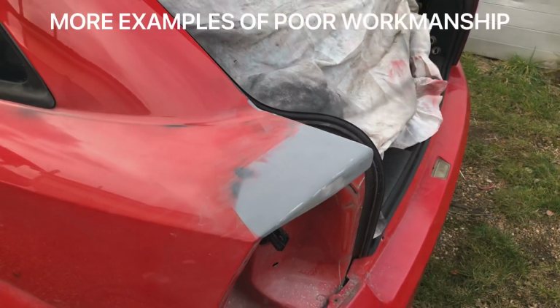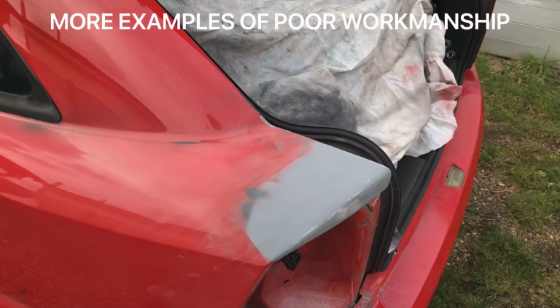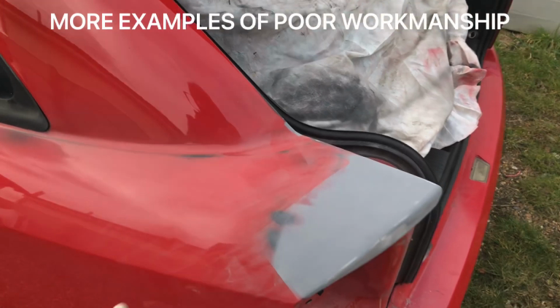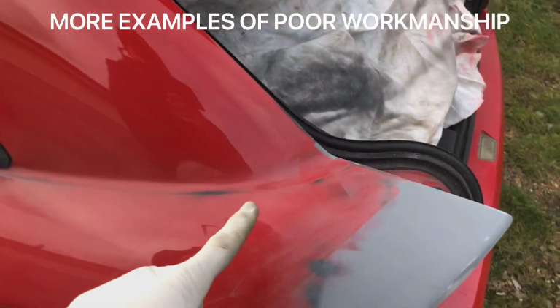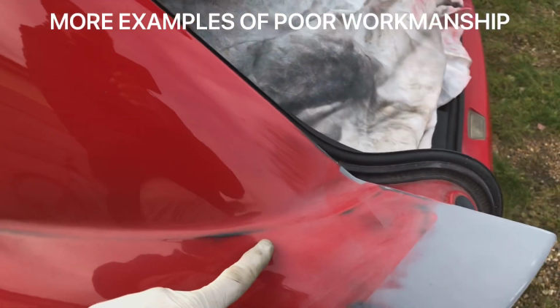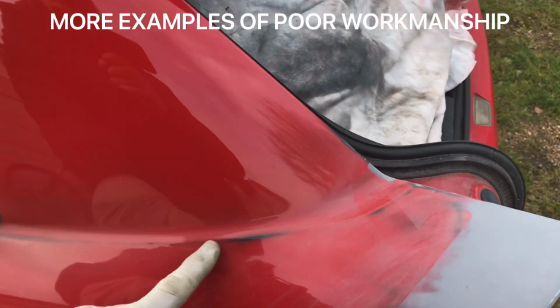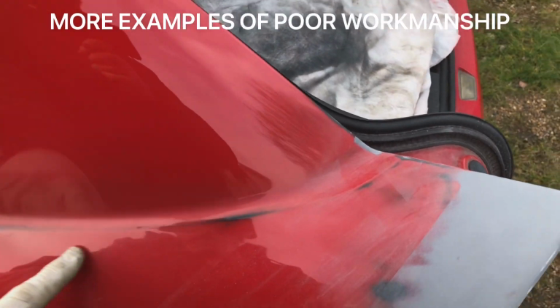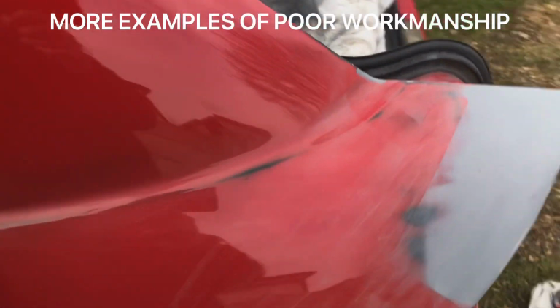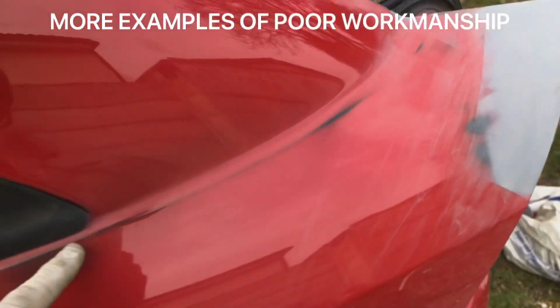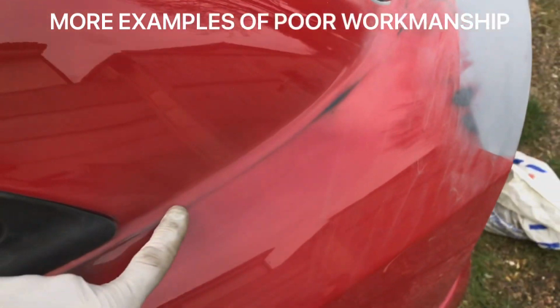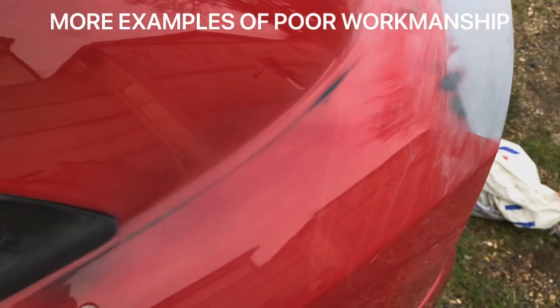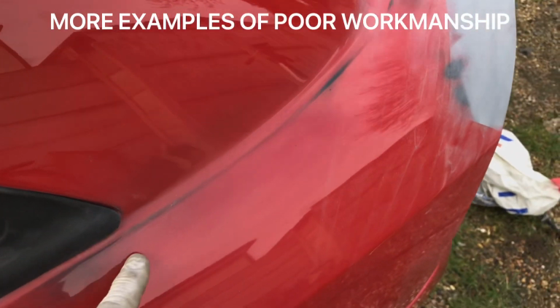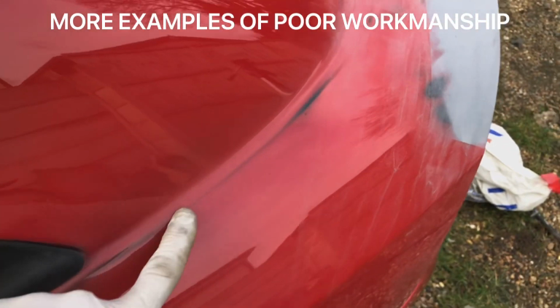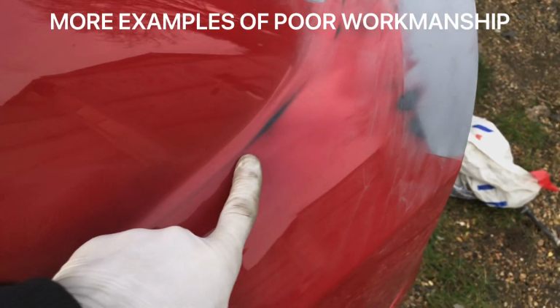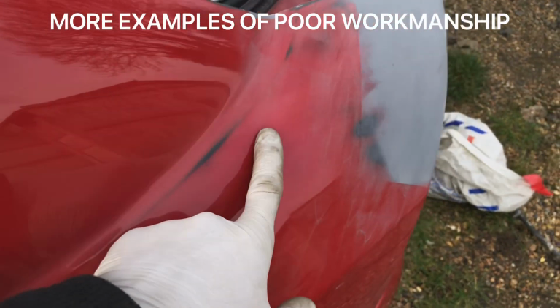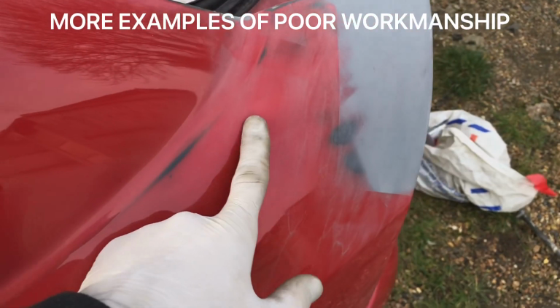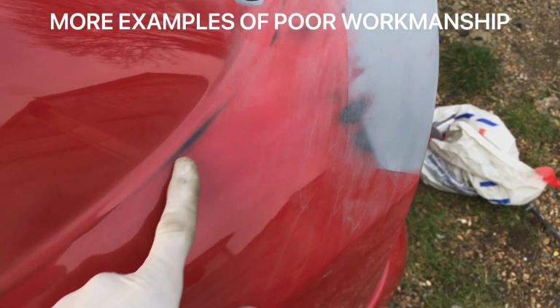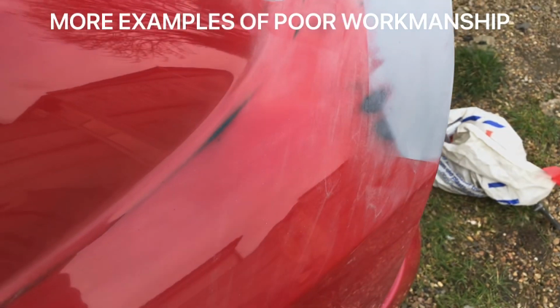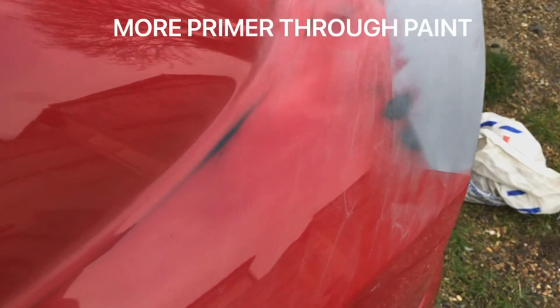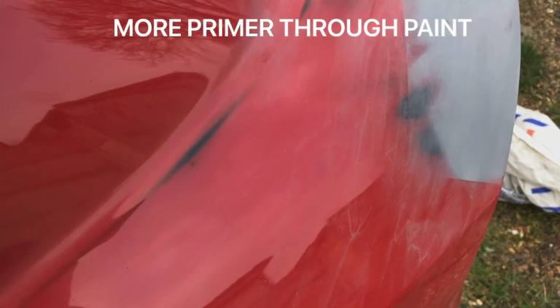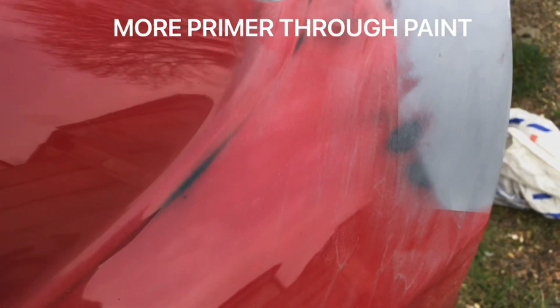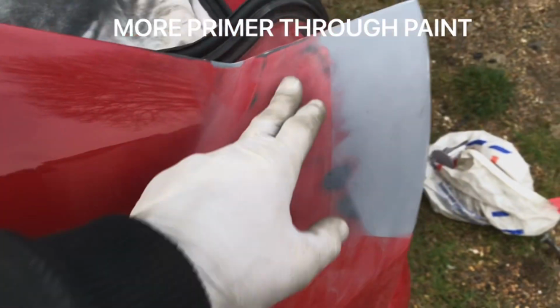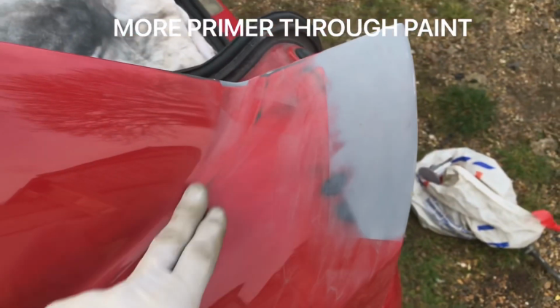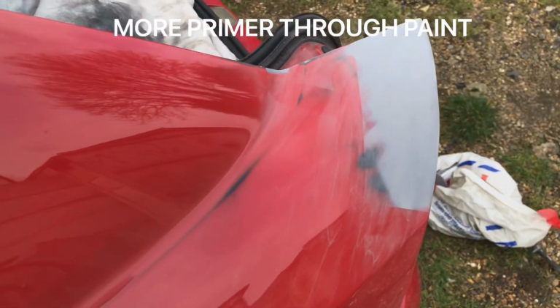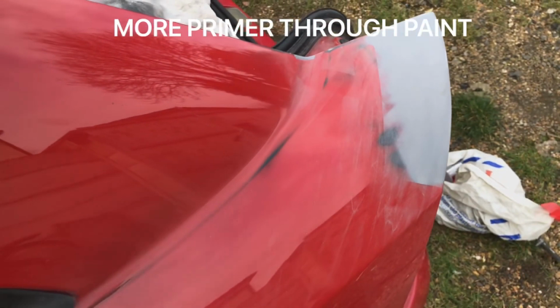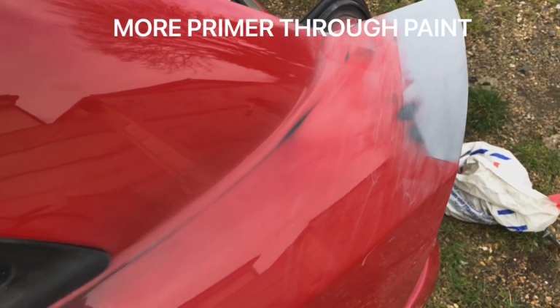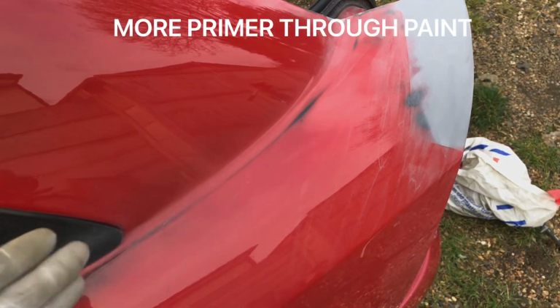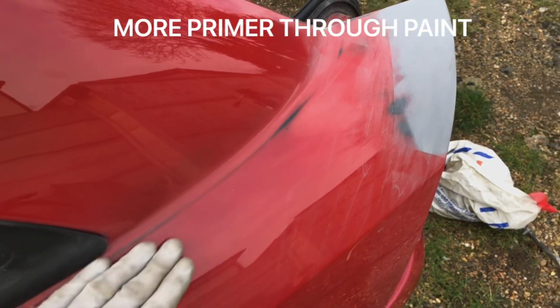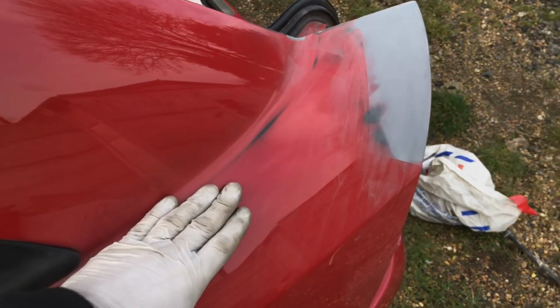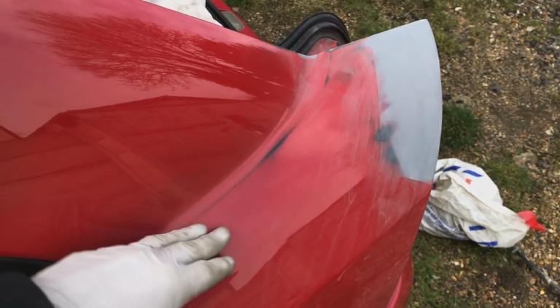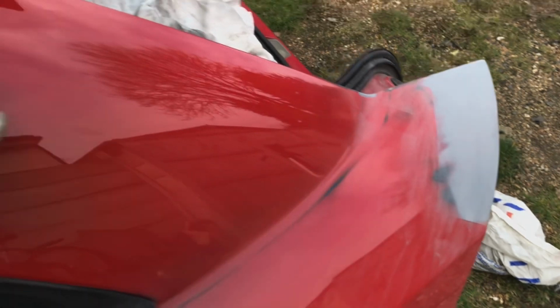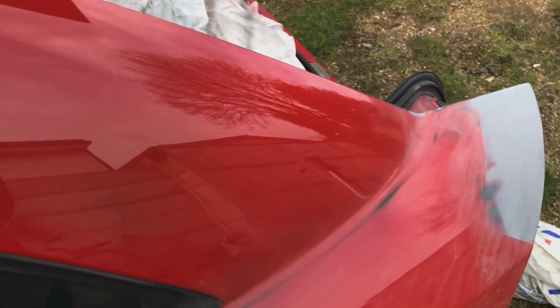On this side of the car you can see a little bit better — it's probably the worst side of the car. Where they've buffed down through to primer you can see a distinctive black line here. It was like this when I bought it; it was always about getting a paint job.